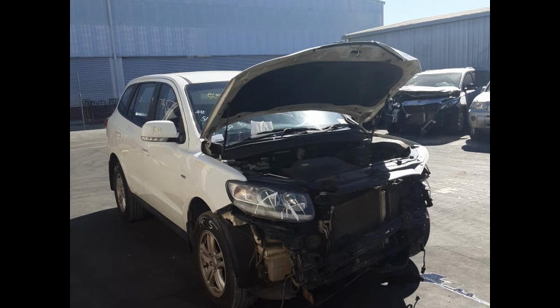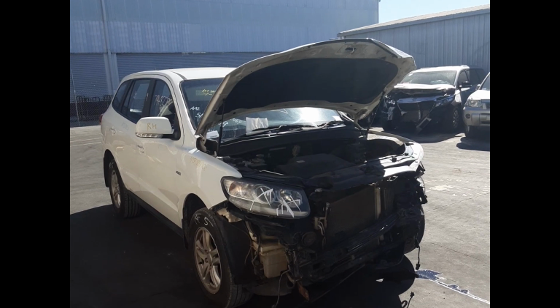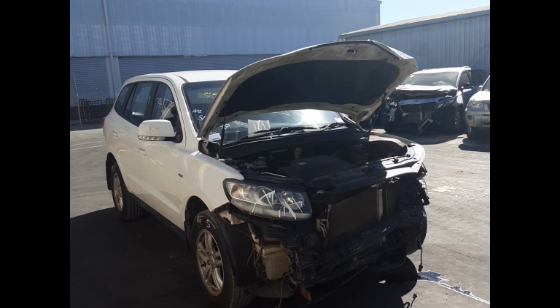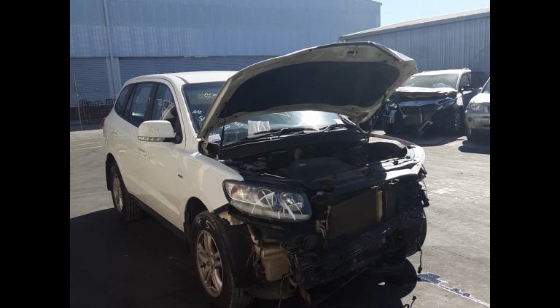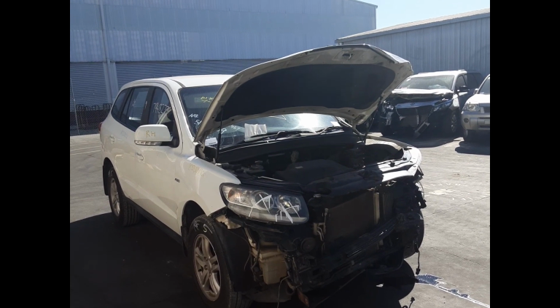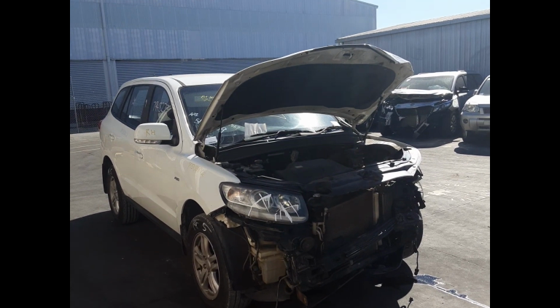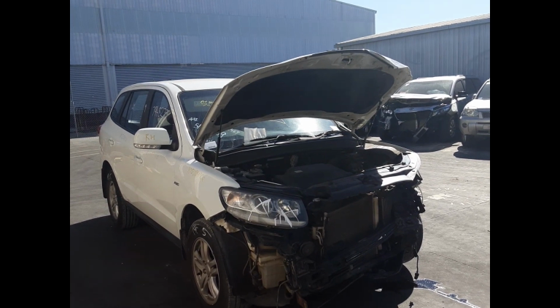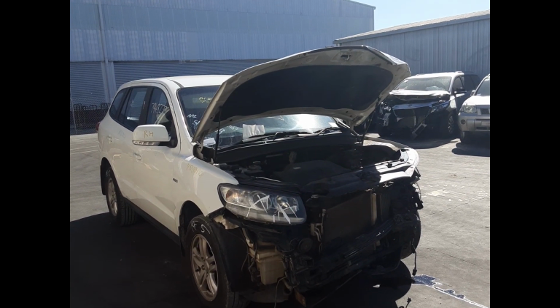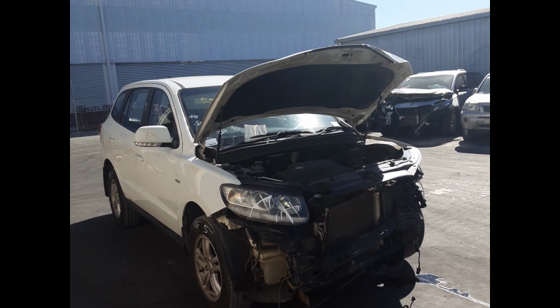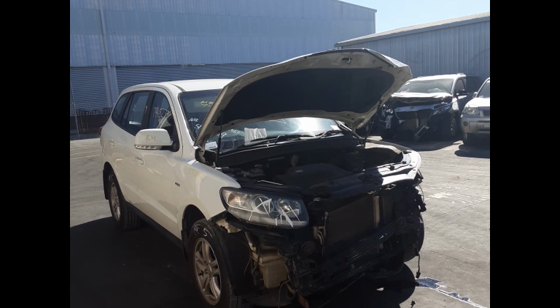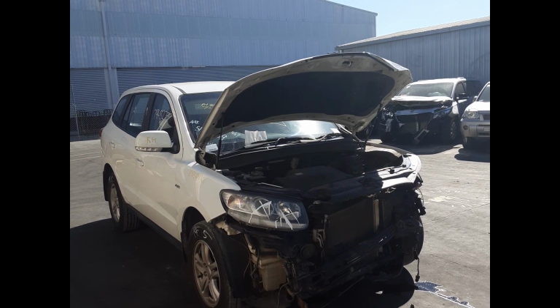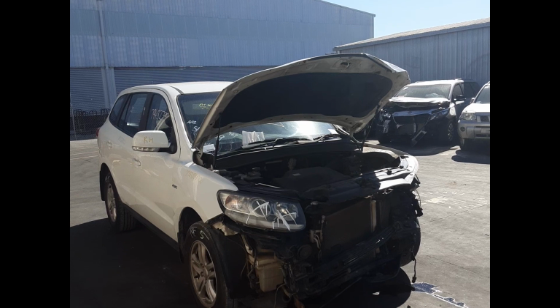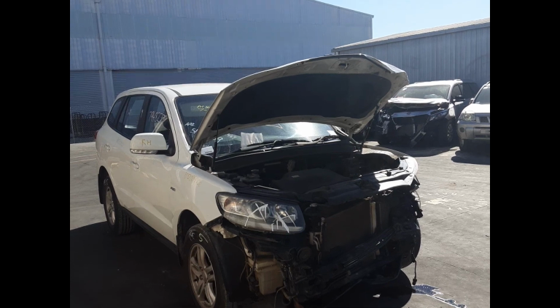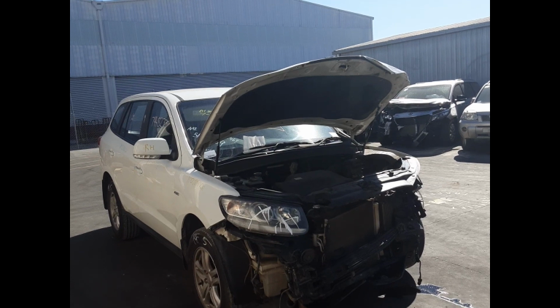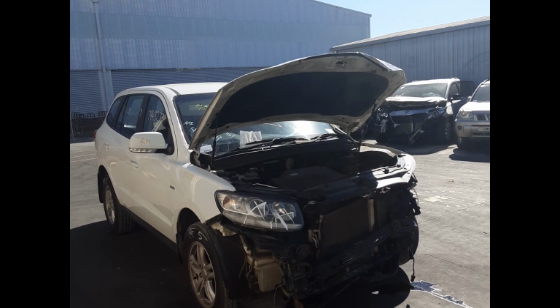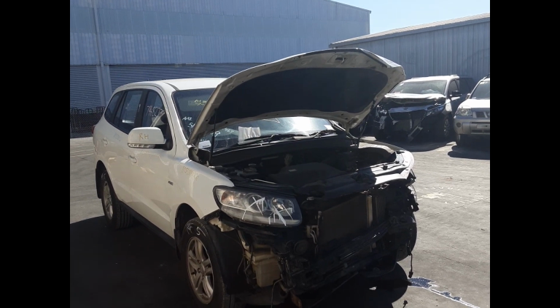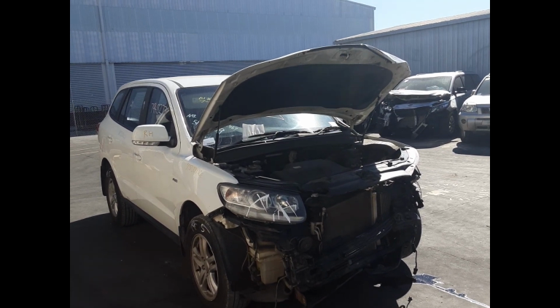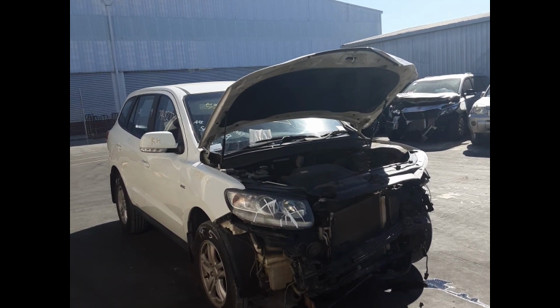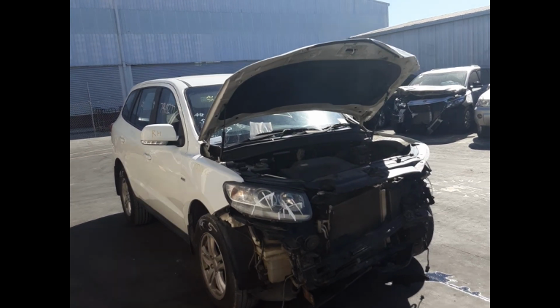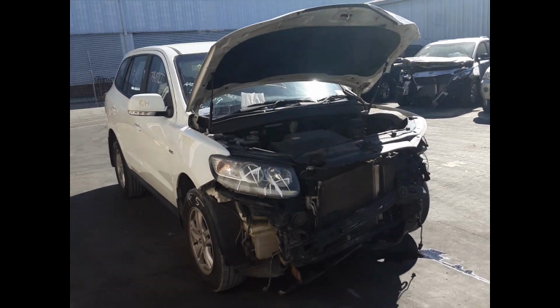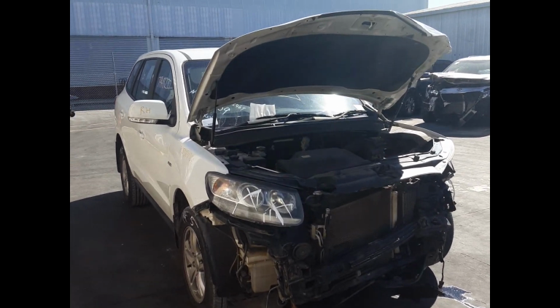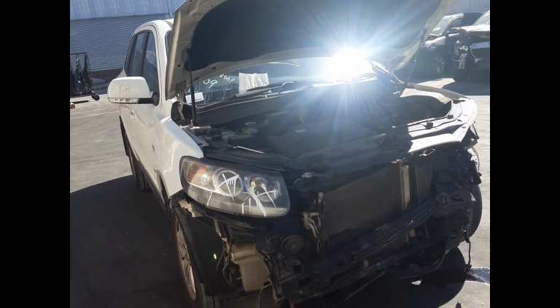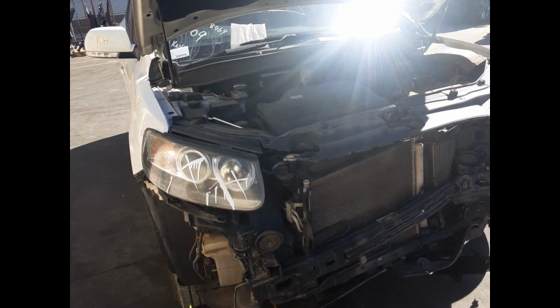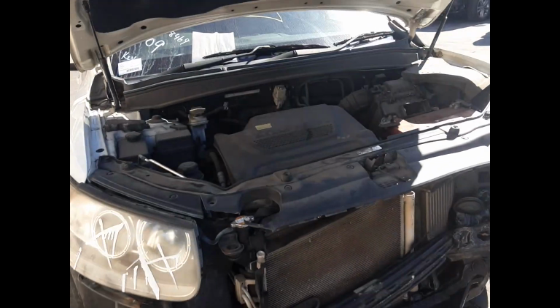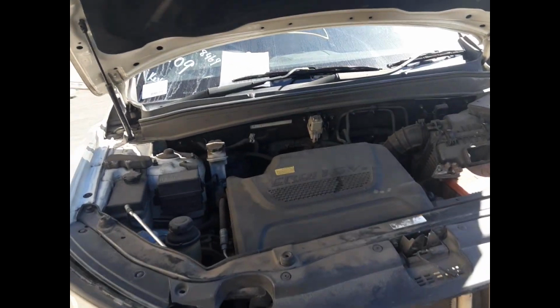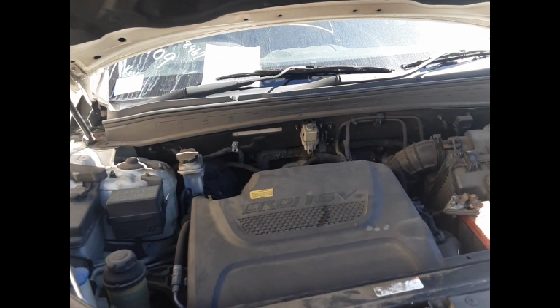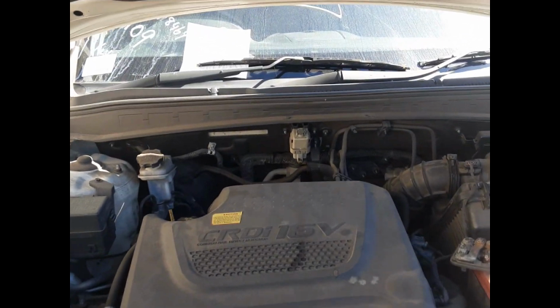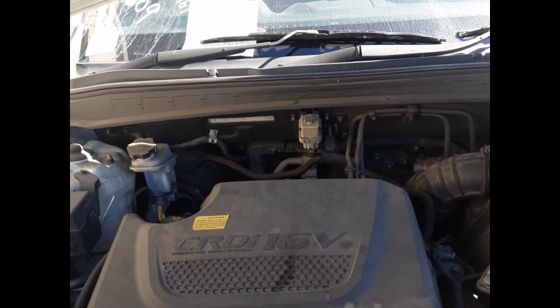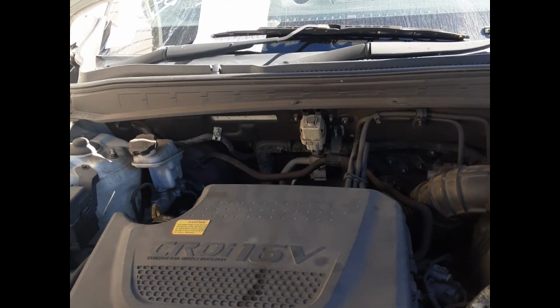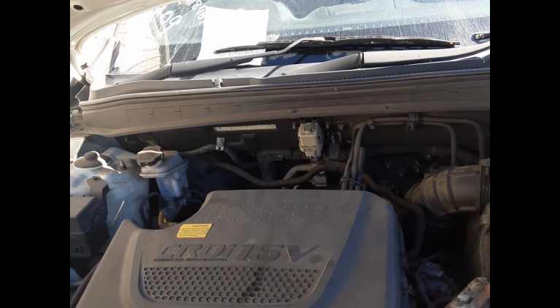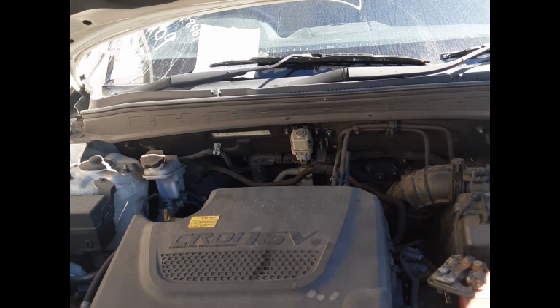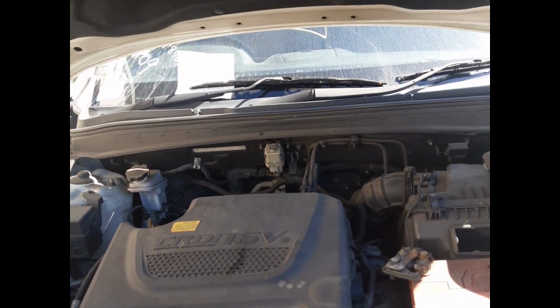This ran from the 9th 2009 to the 6th 2012. It has a D4HB 2.2L 4 cylinder turbo diesel engine, 6-speed automatic transmission. This is a D4HB 2.2L 4 cylinder turbo diesel engine.